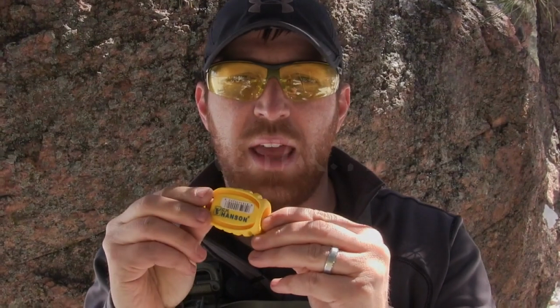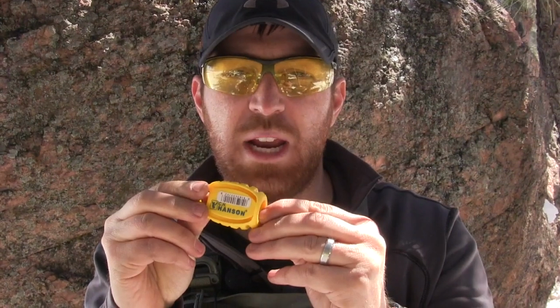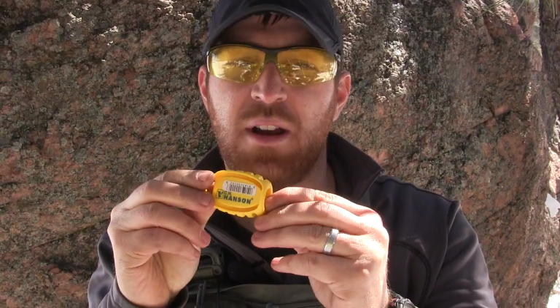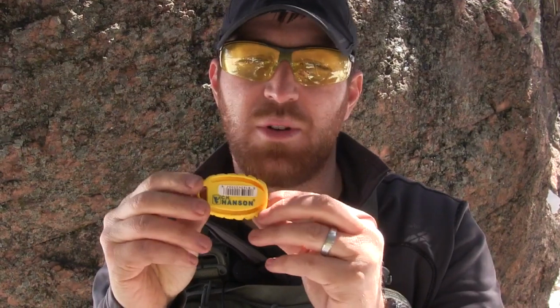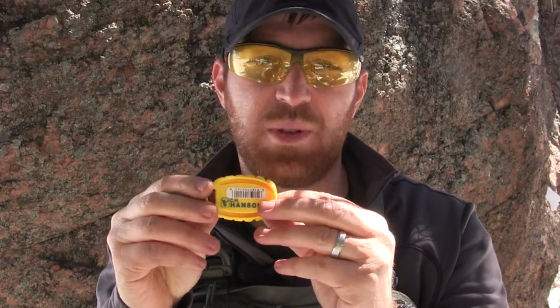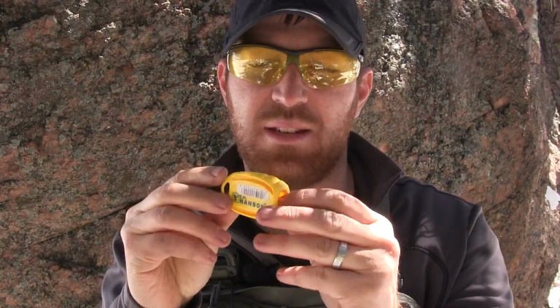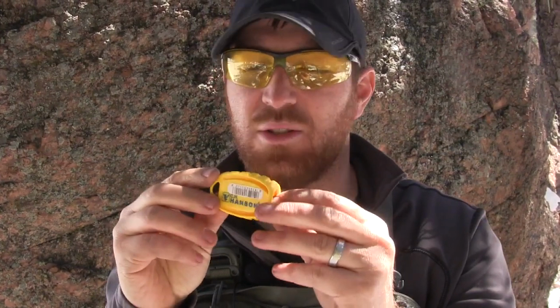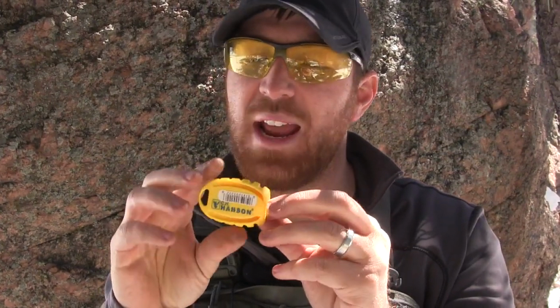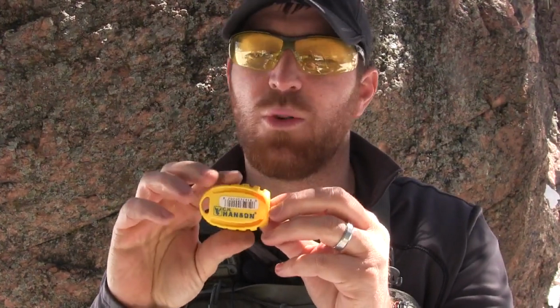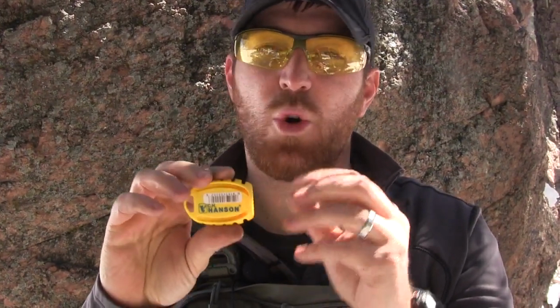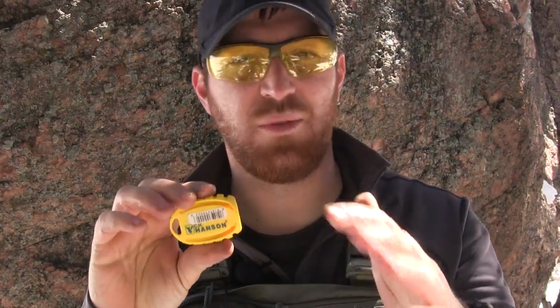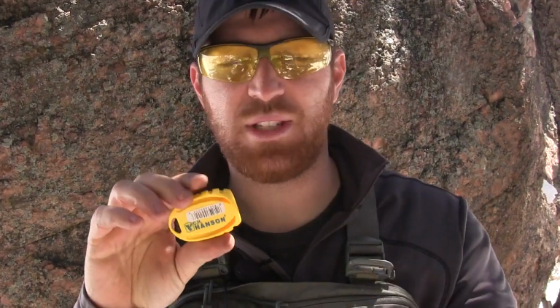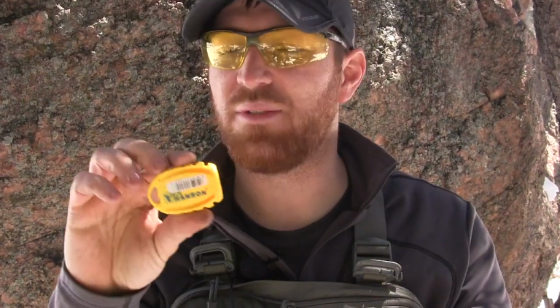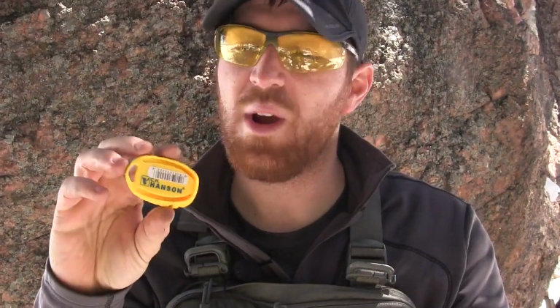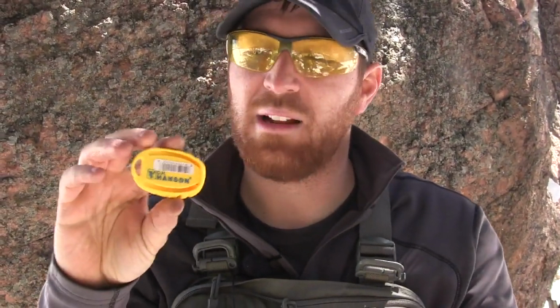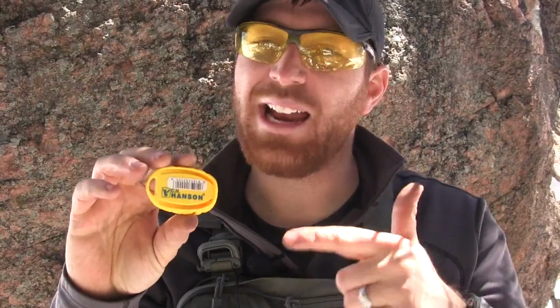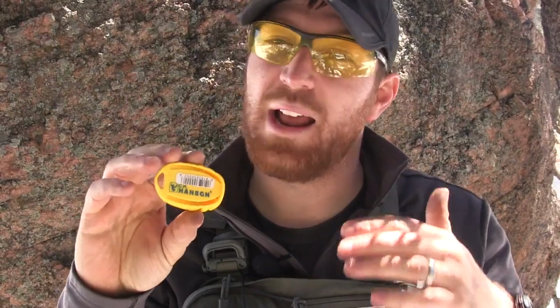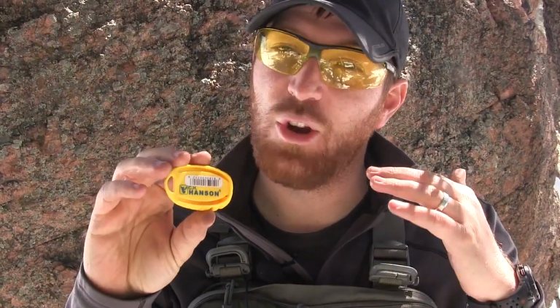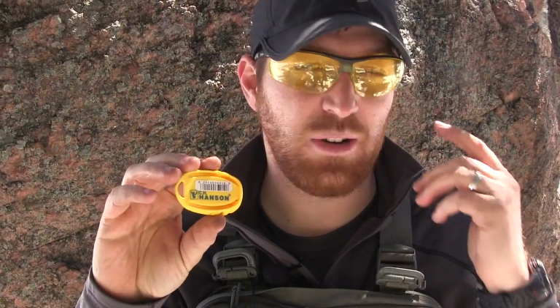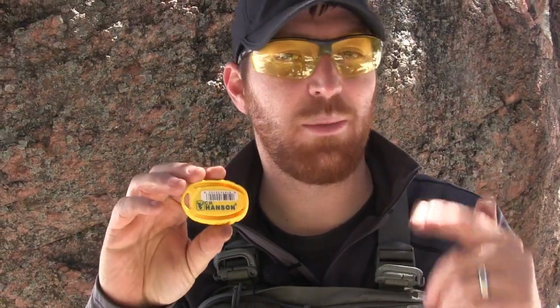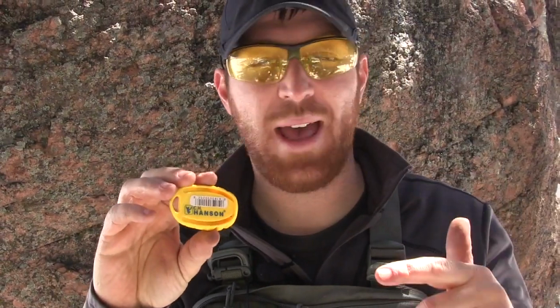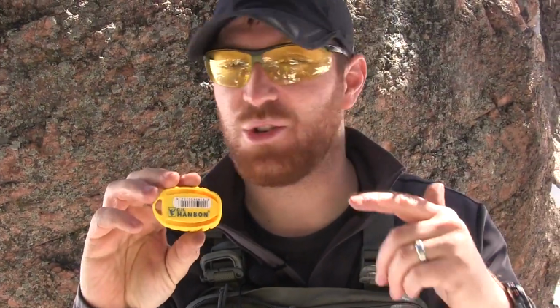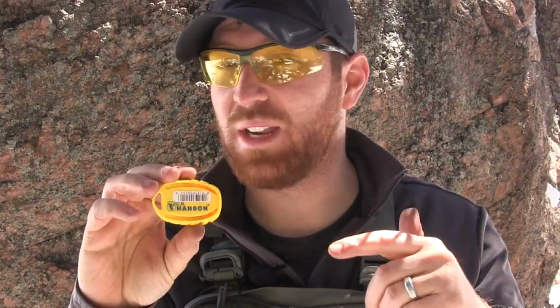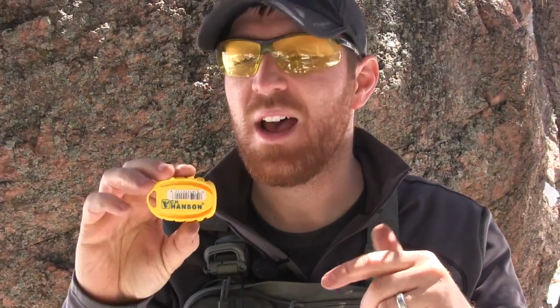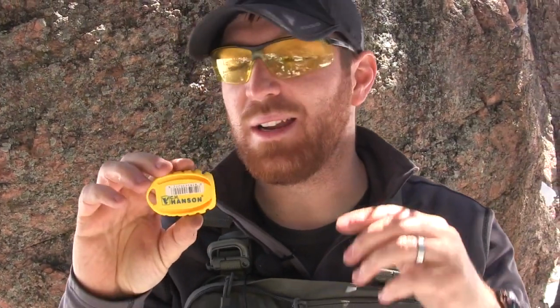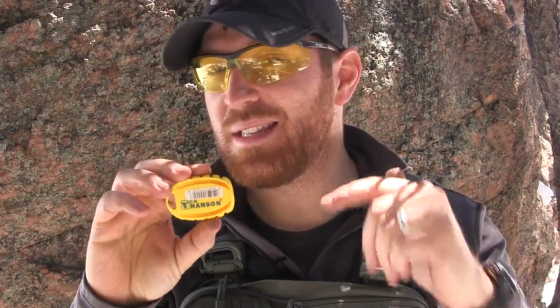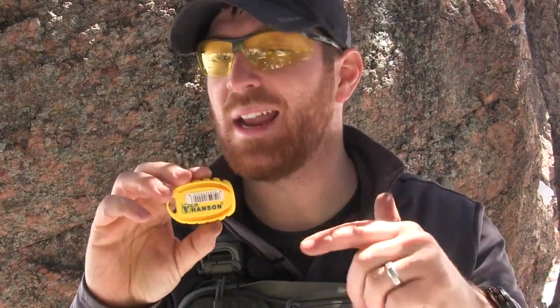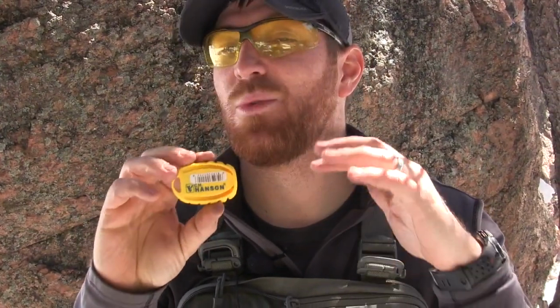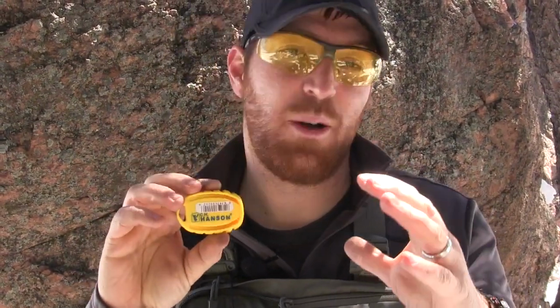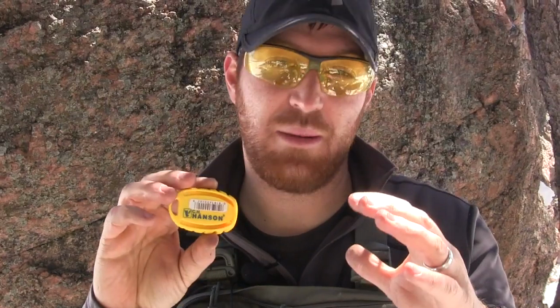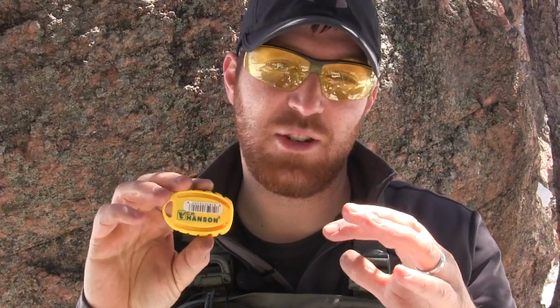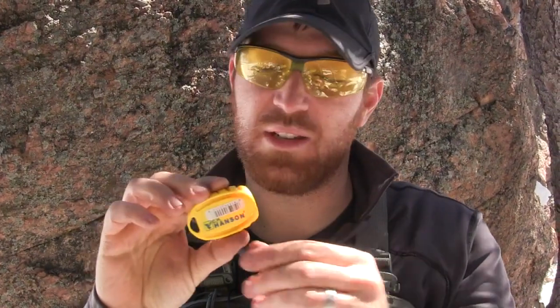Hey there everybody, Aaron here. Welcome to another episode of Gideon's Tactical. Today I just have a real quick survival technique for you and a little item that I think should go in every single one of your bug out bags and survival kits, because this thing is going to really help you out.